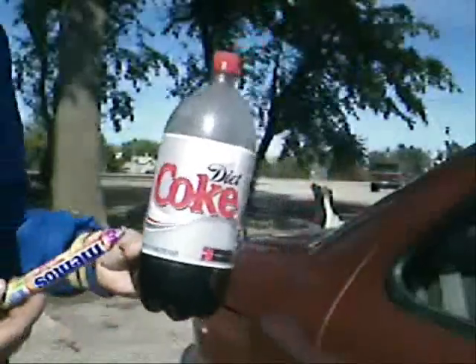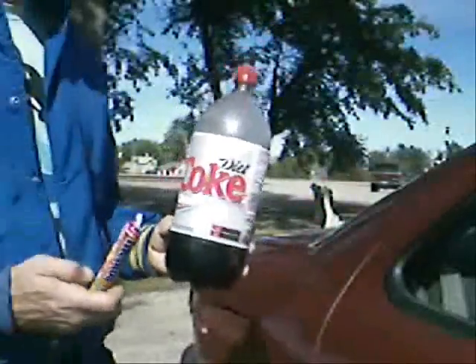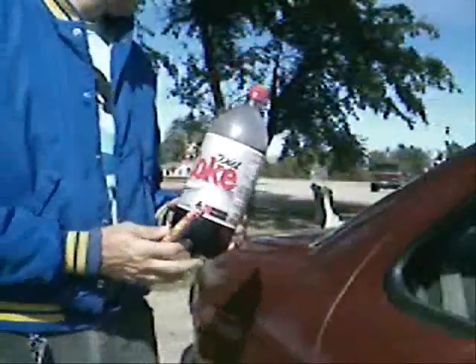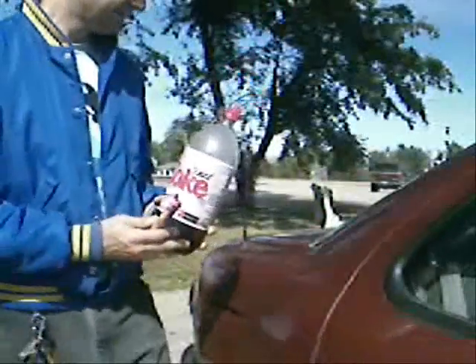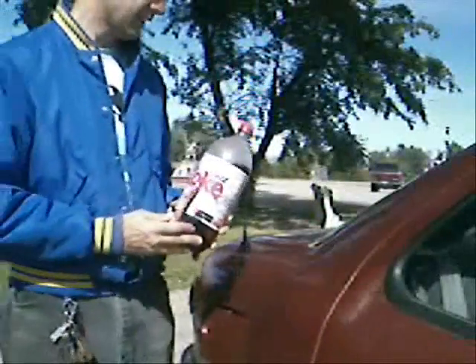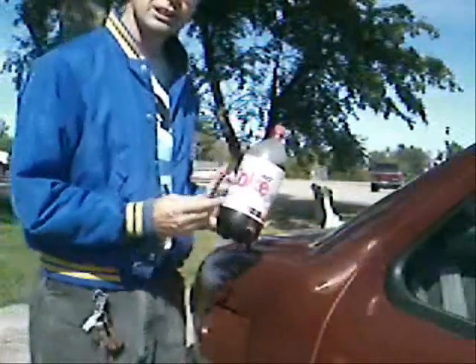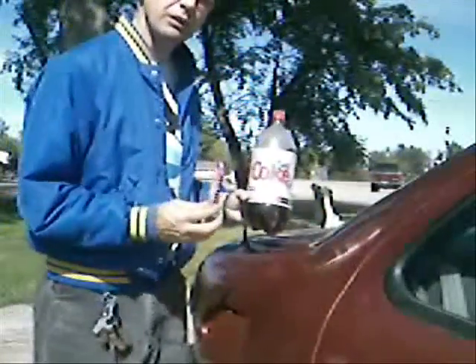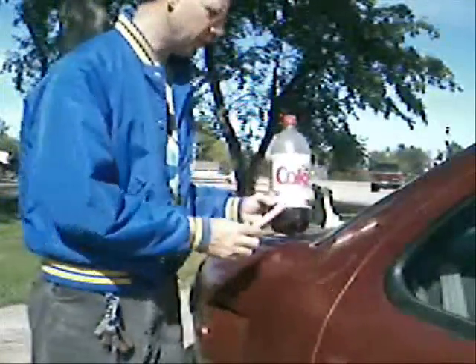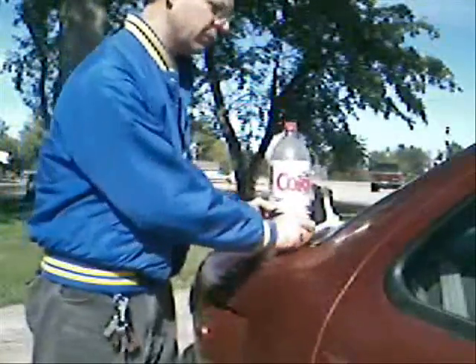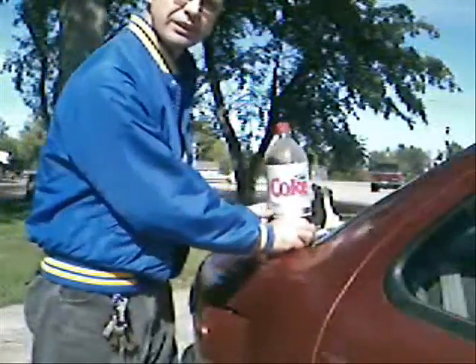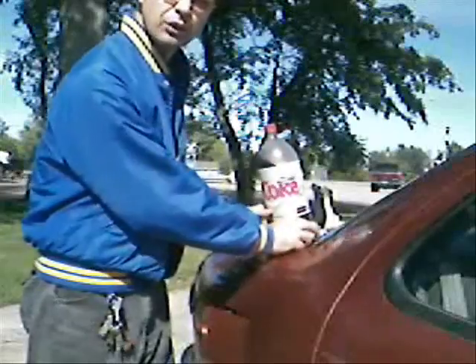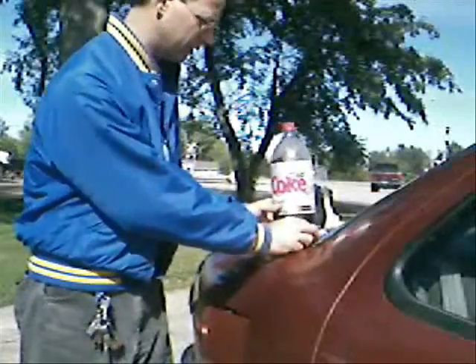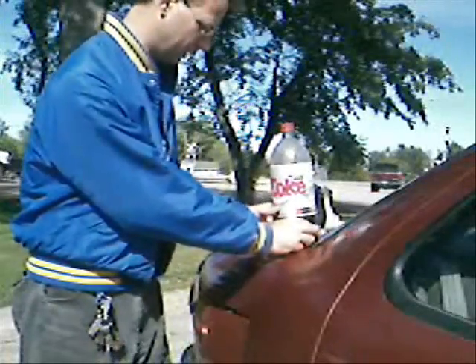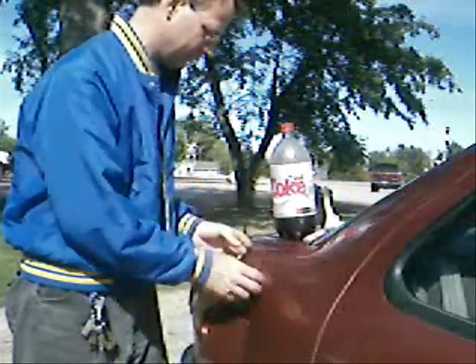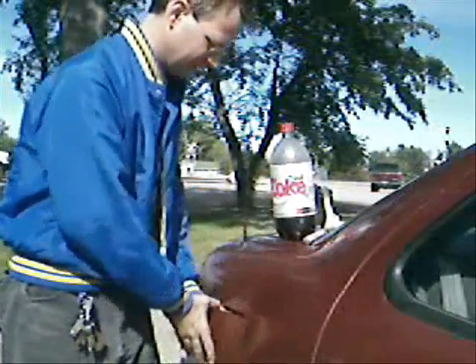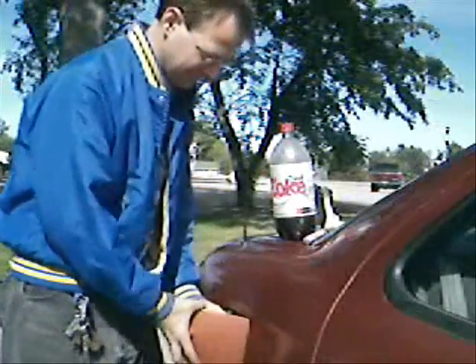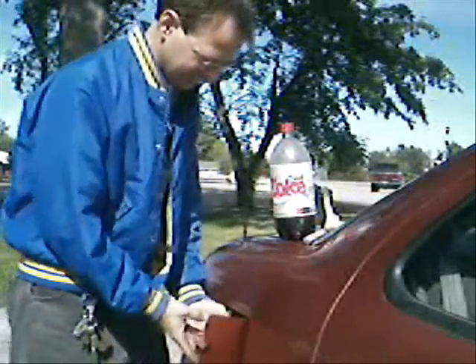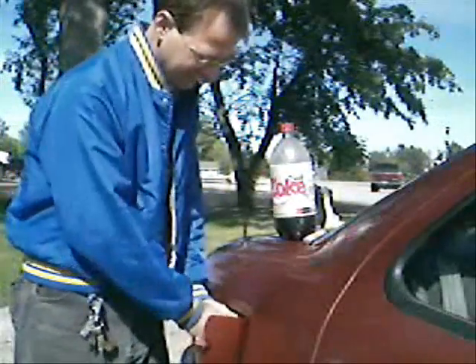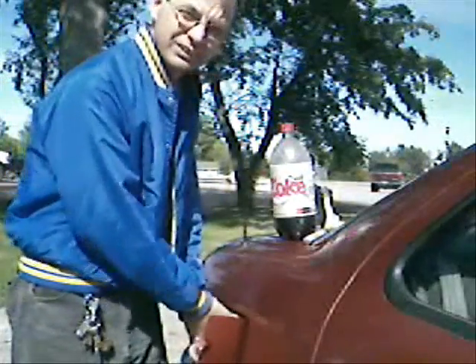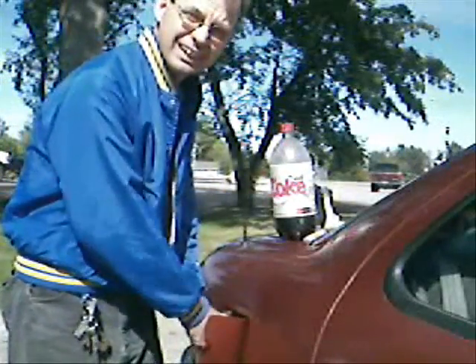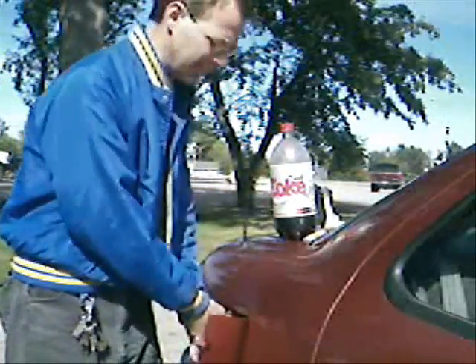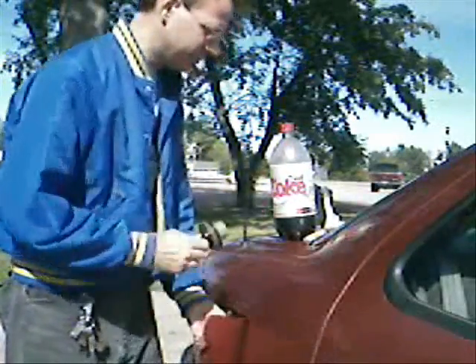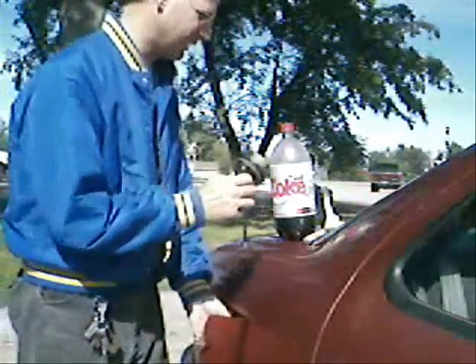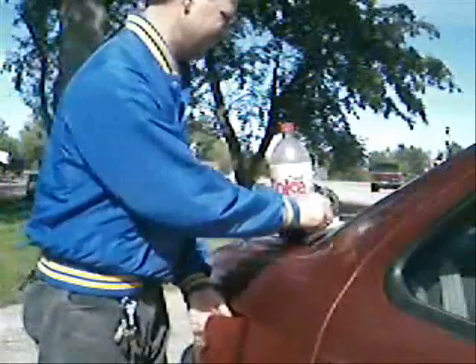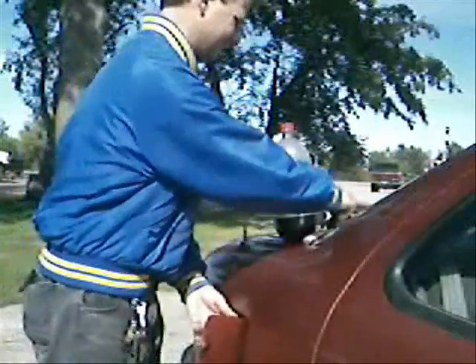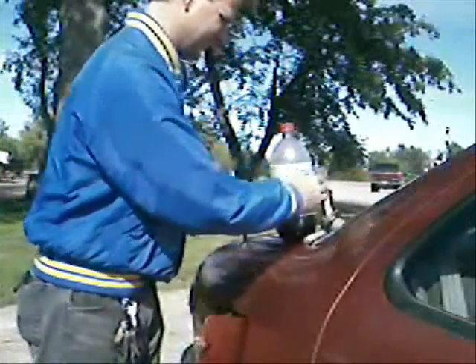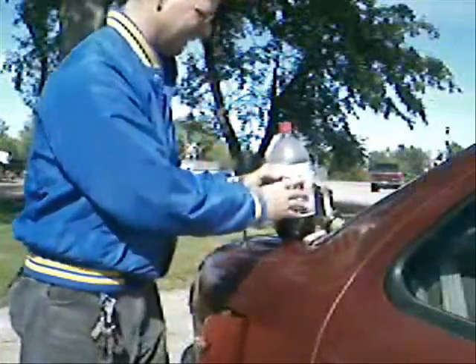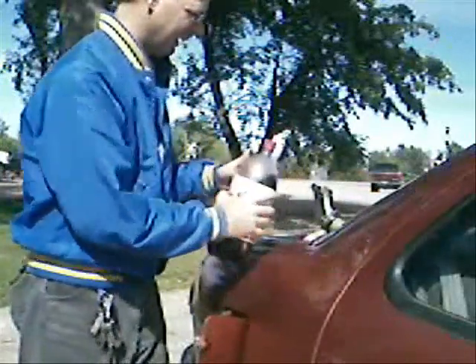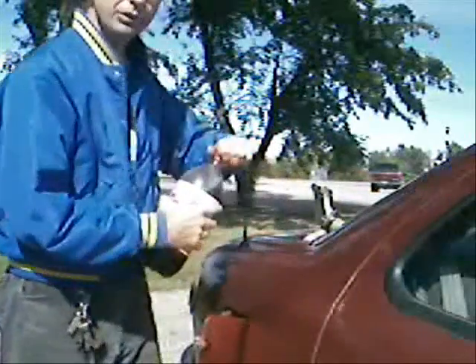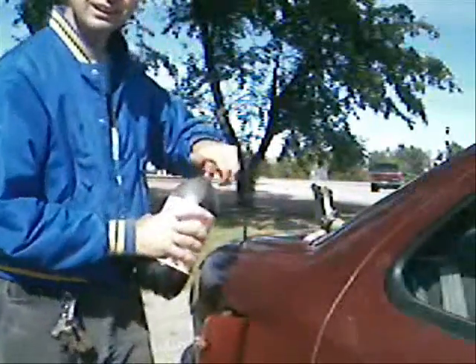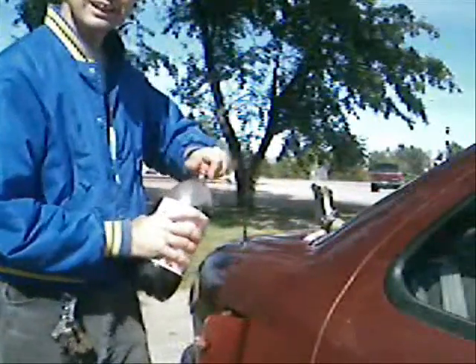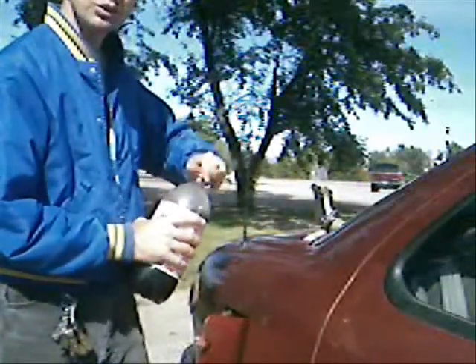Okay Frank, here's what I found out we can do with our Diet Coke and then go to the trick. Take the gas cap off of our car, put in the Diet Coke.